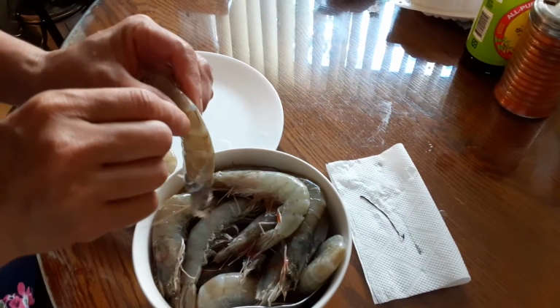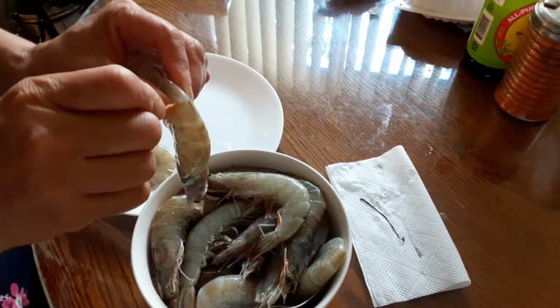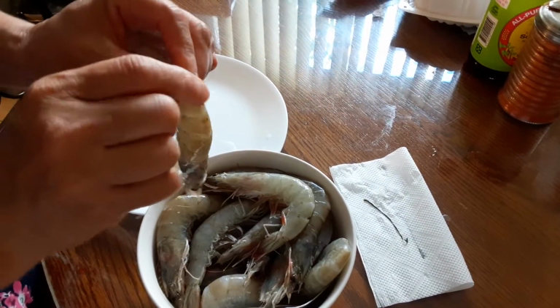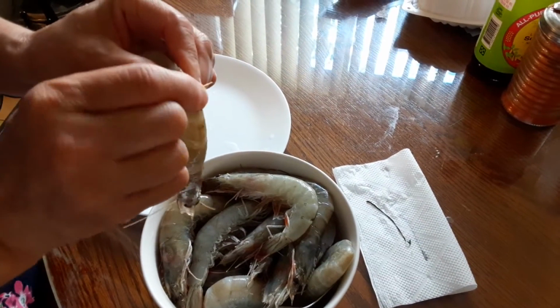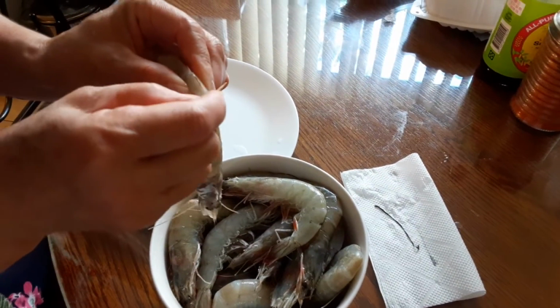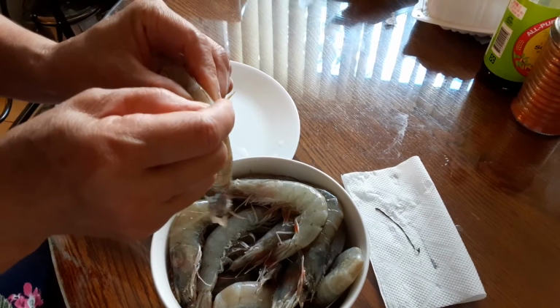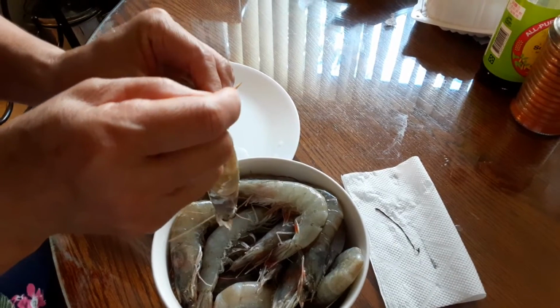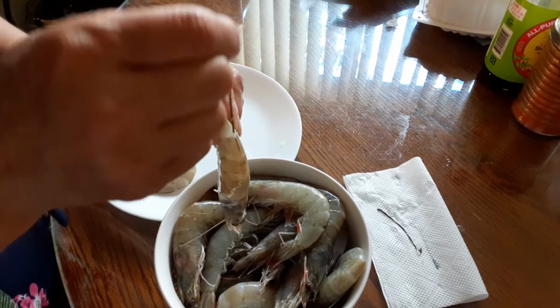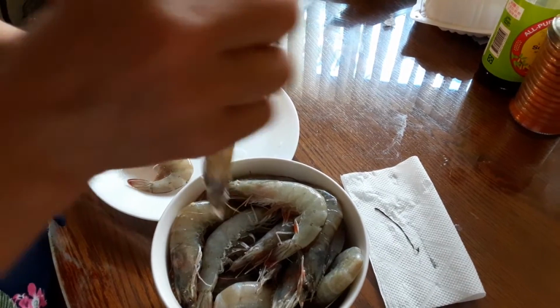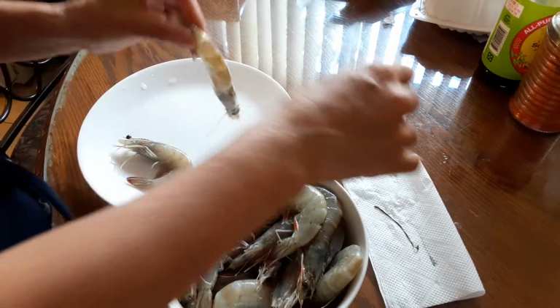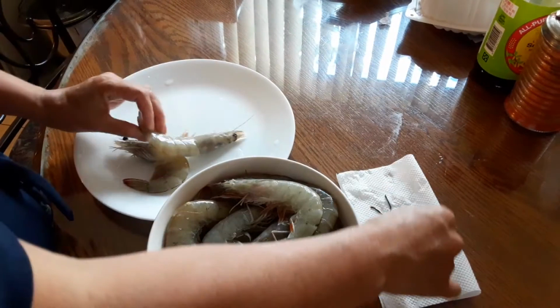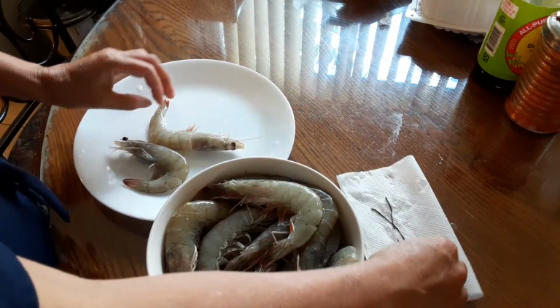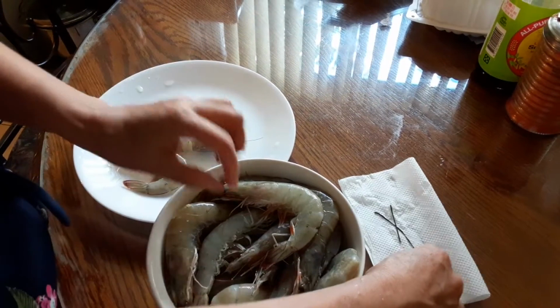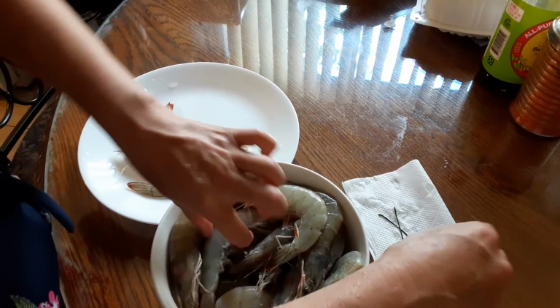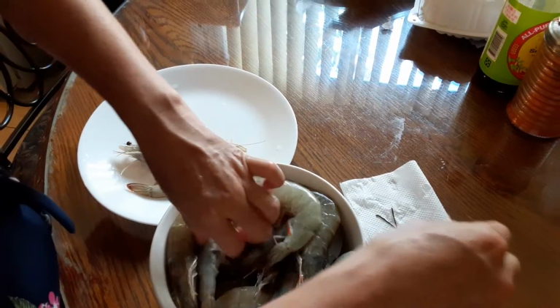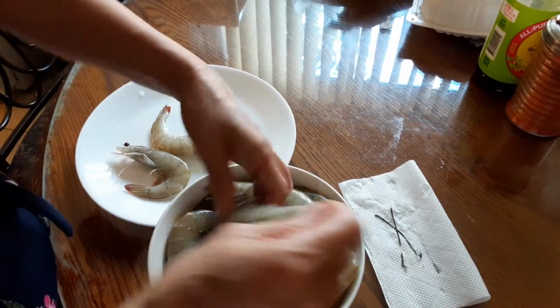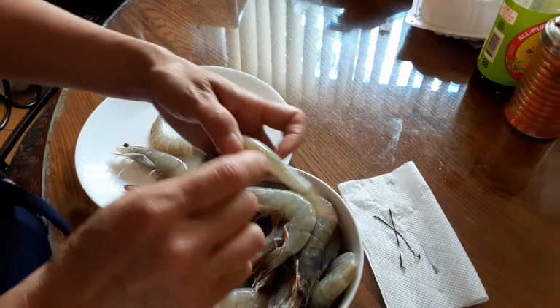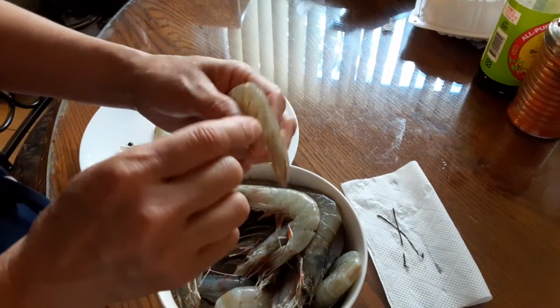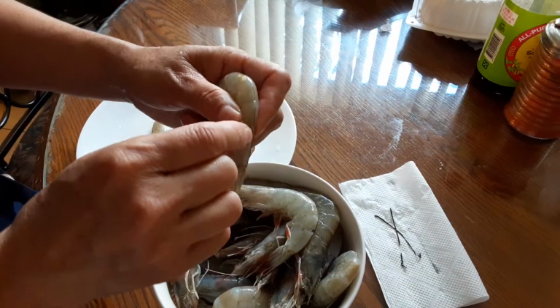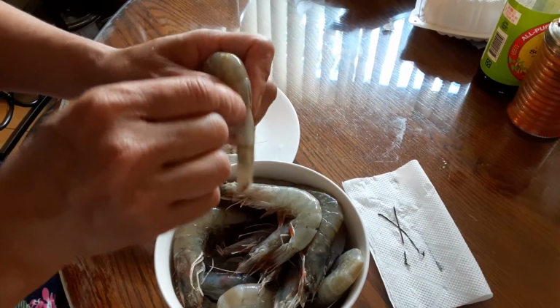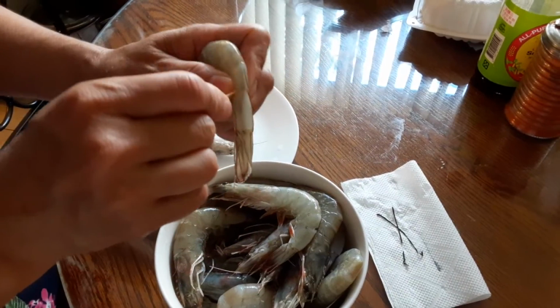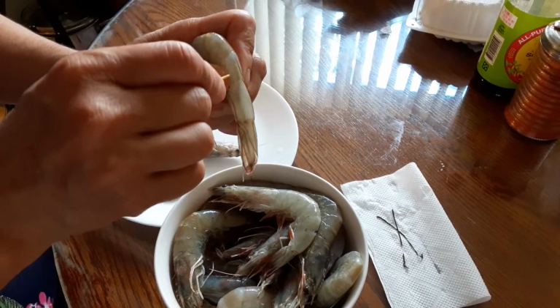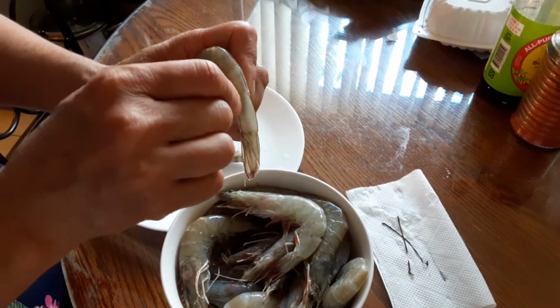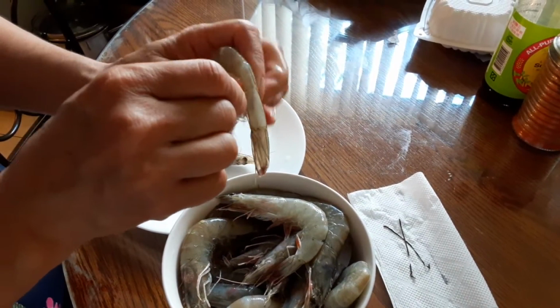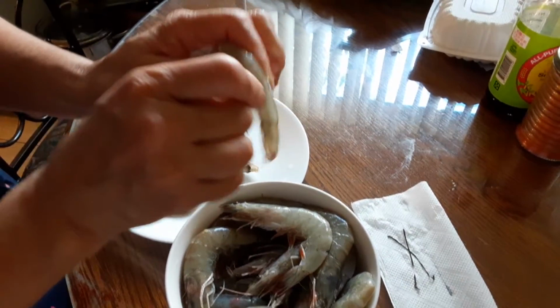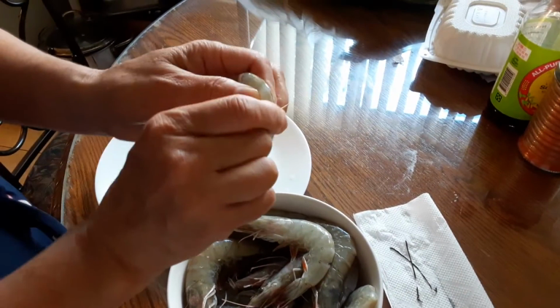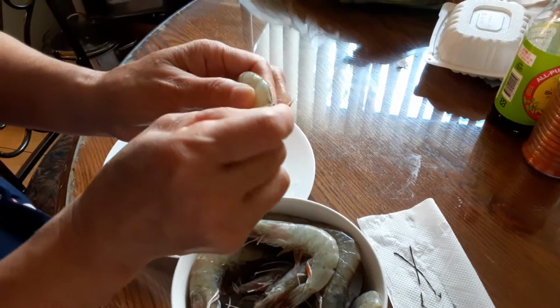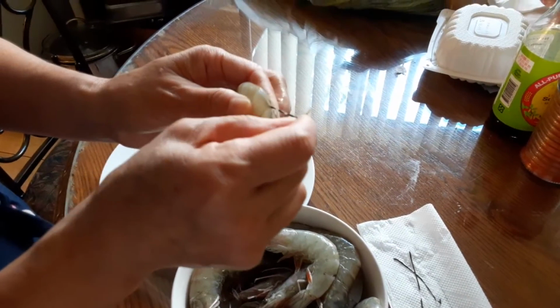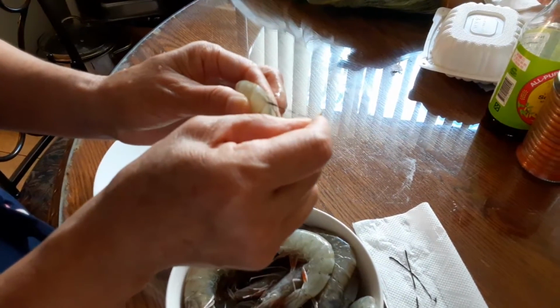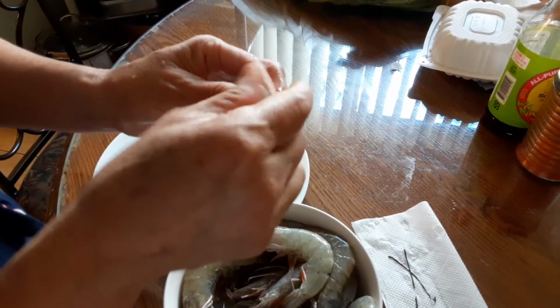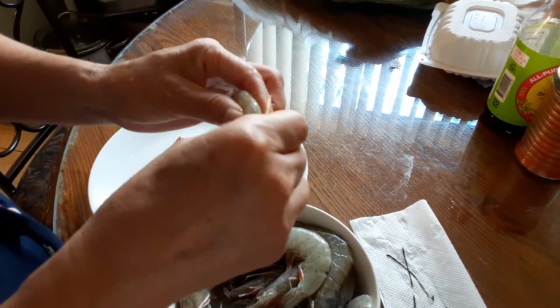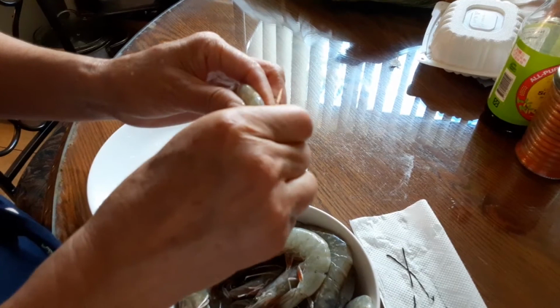I'll do it again. Just poke it out and pull it out easily. So that's how you do that. You hold it like this and pull it from the tail toward the end.